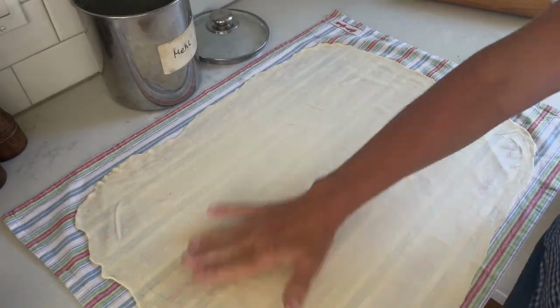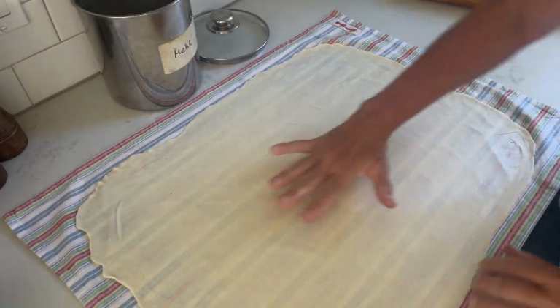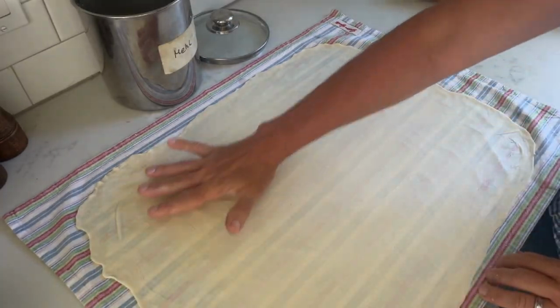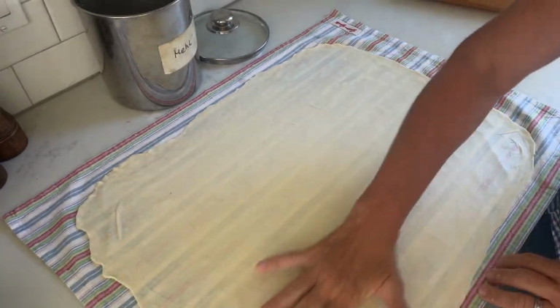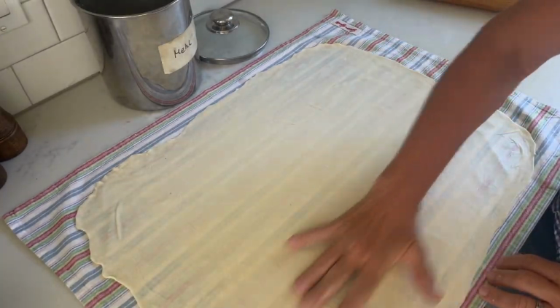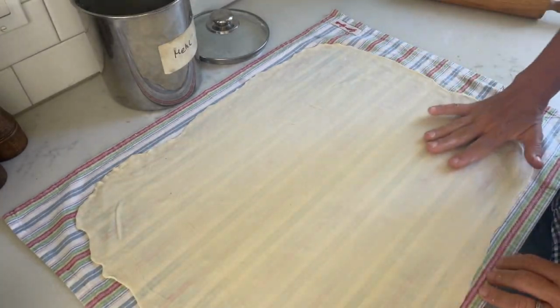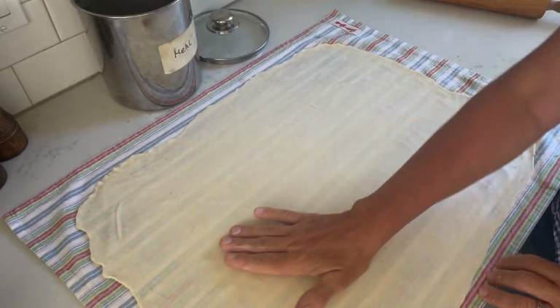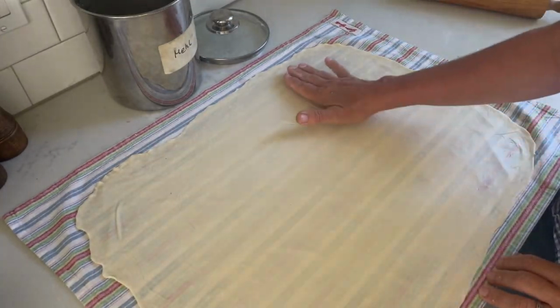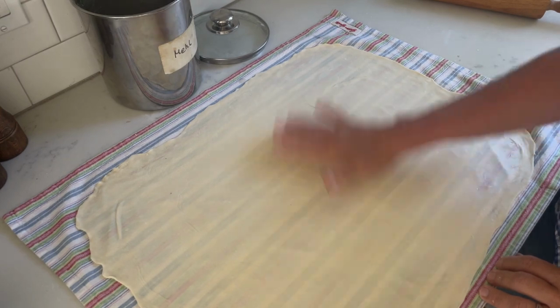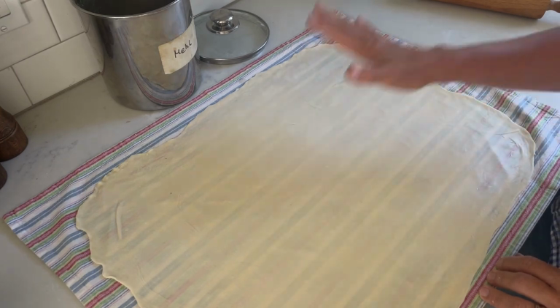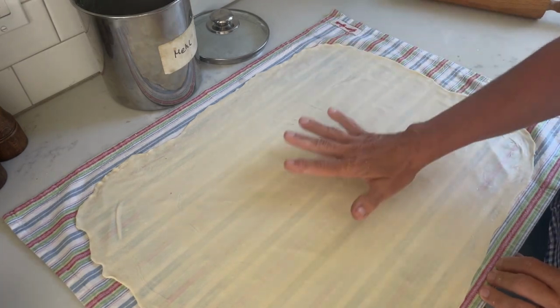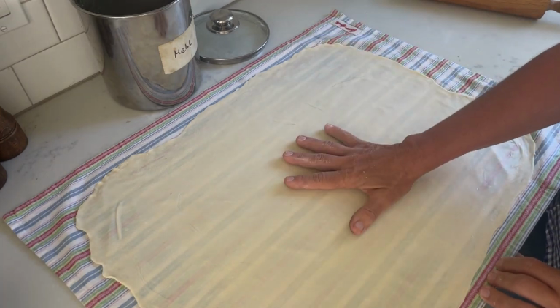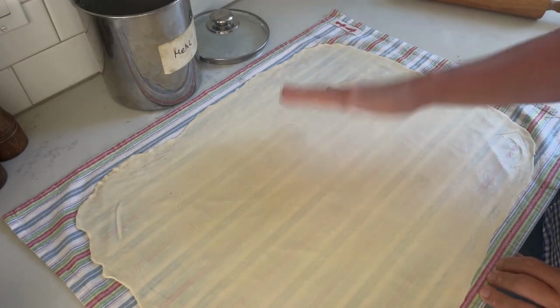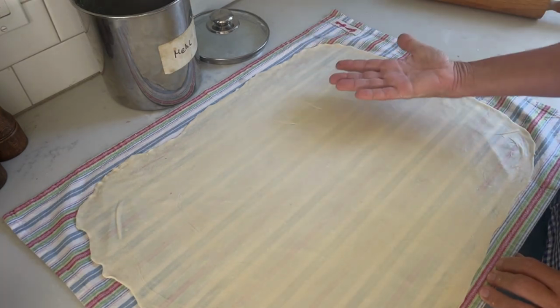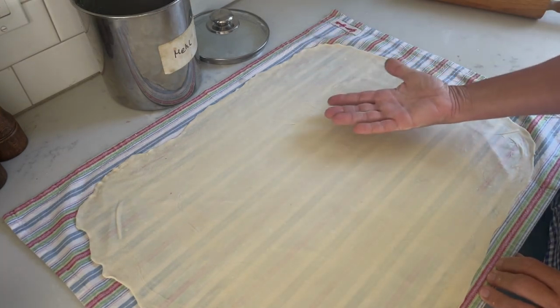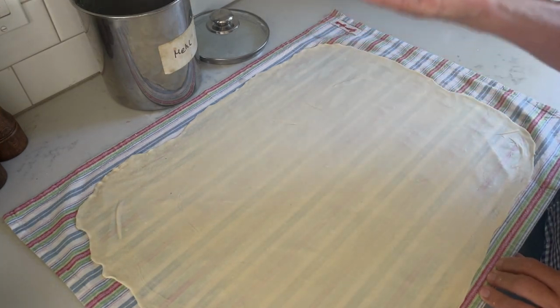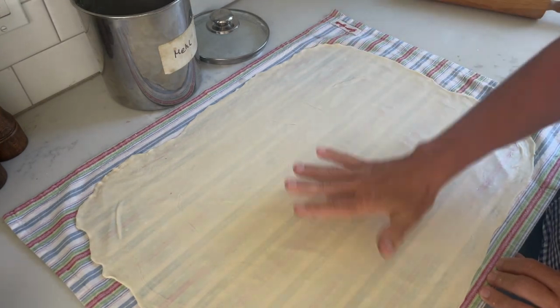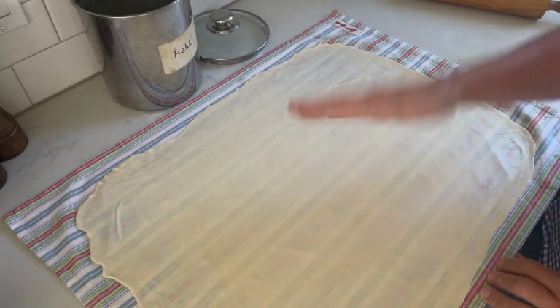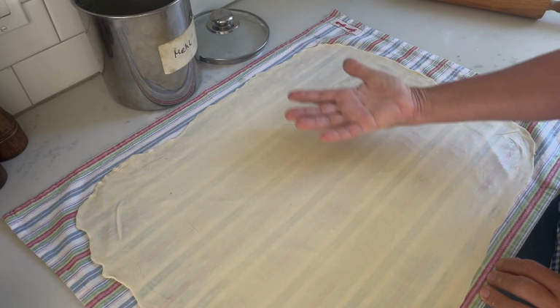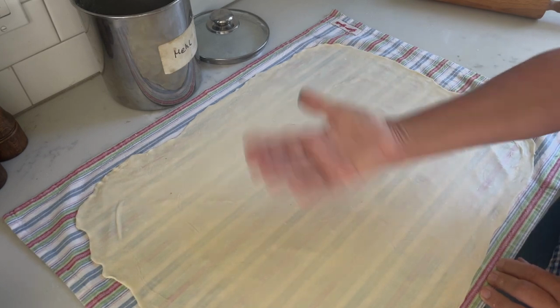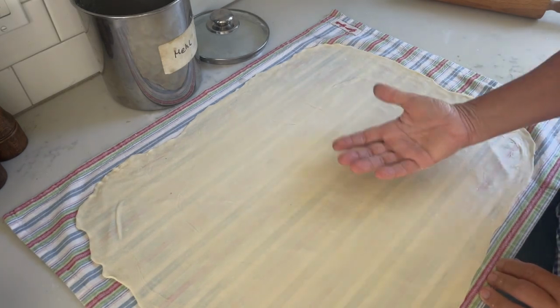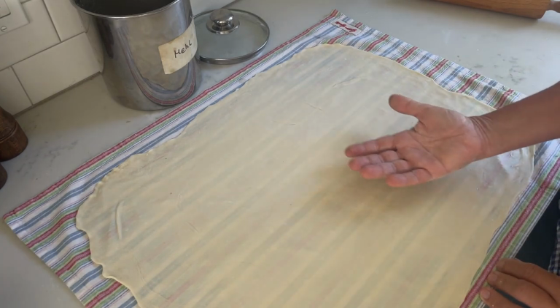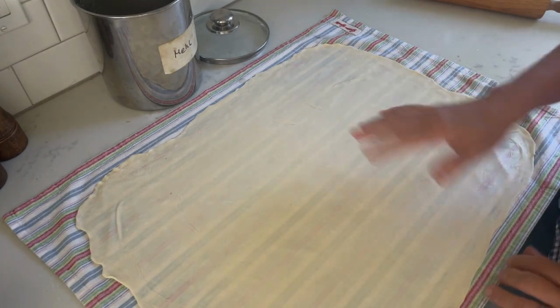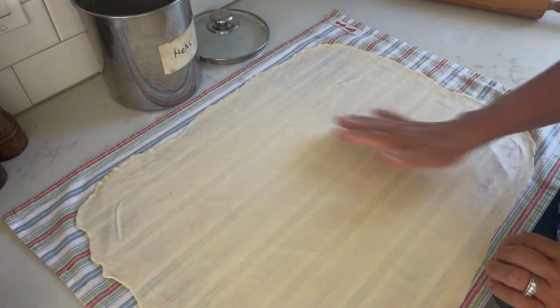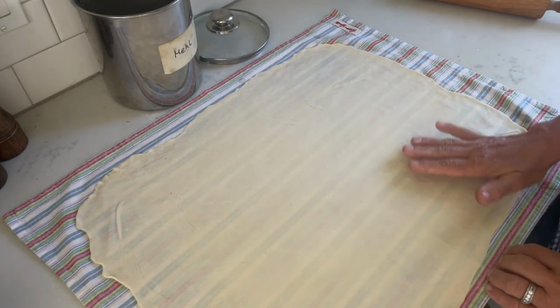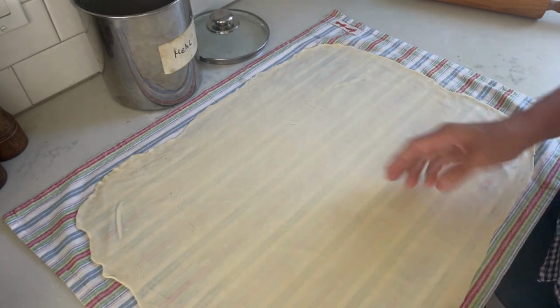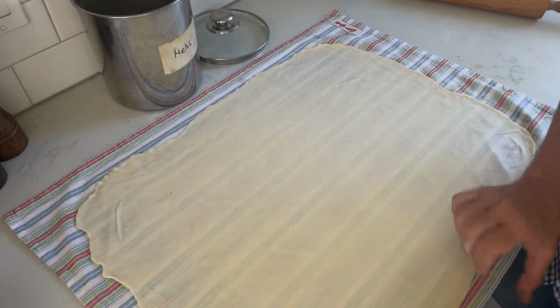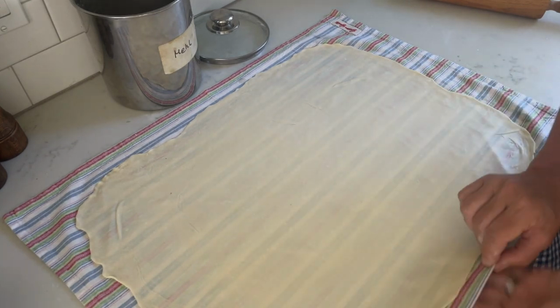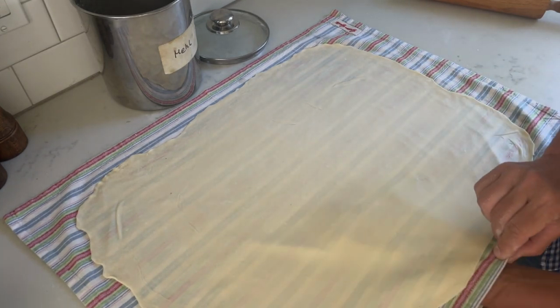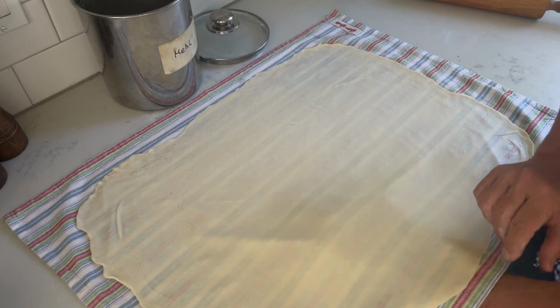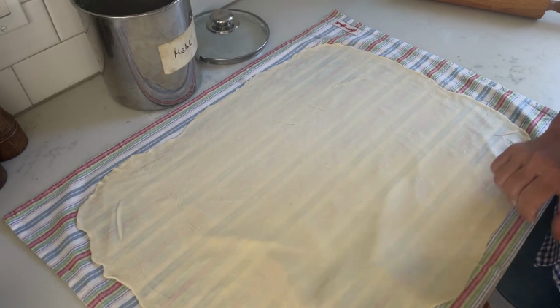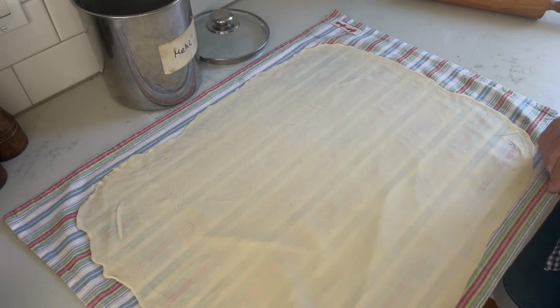You can see the tea towel through the dough, and that is the hallmark of a good strudel dough — it should be so thin that ideally you can read a newspaper placed underneath, or see the design of your kitchen towel through it.